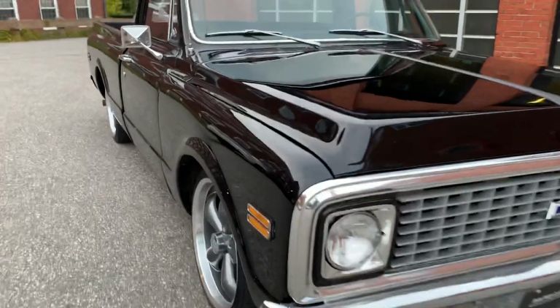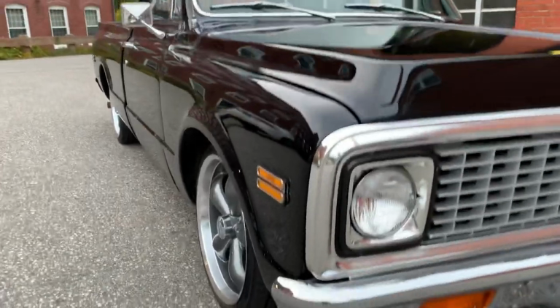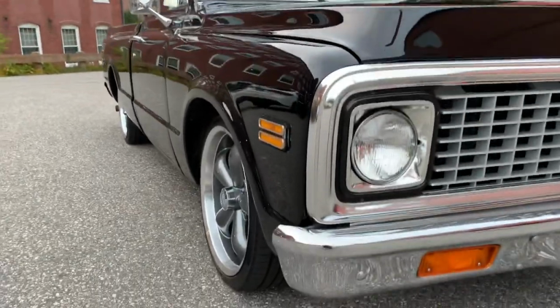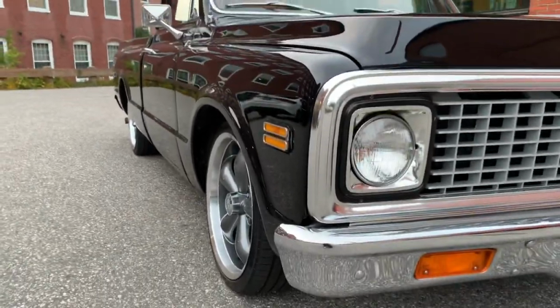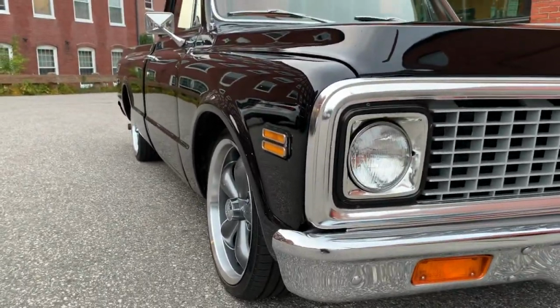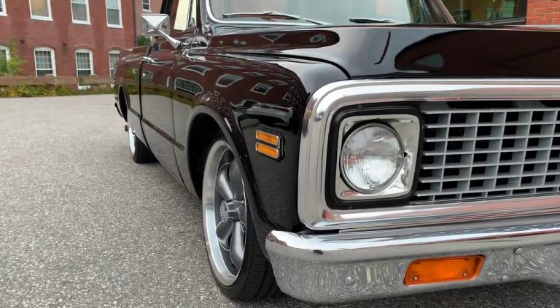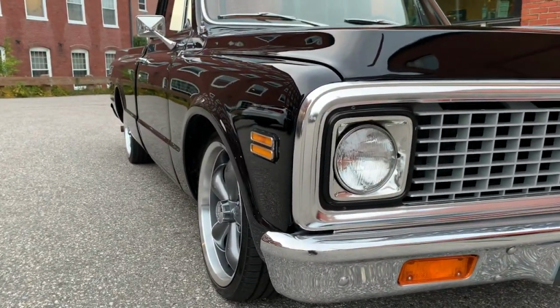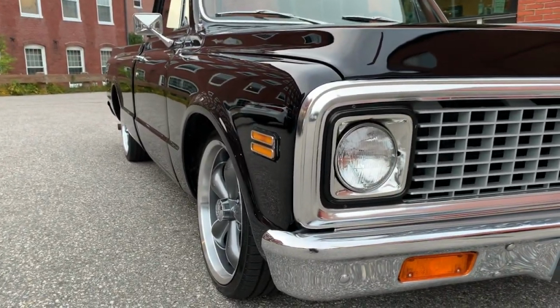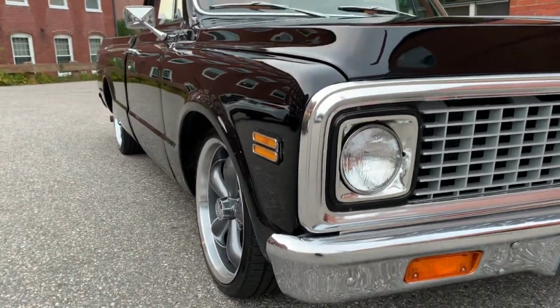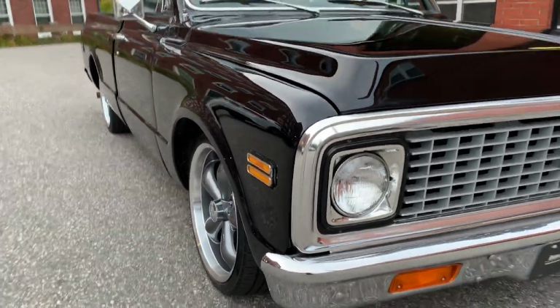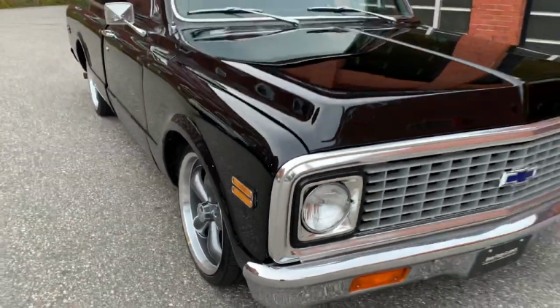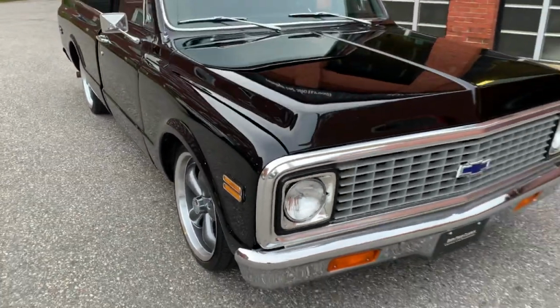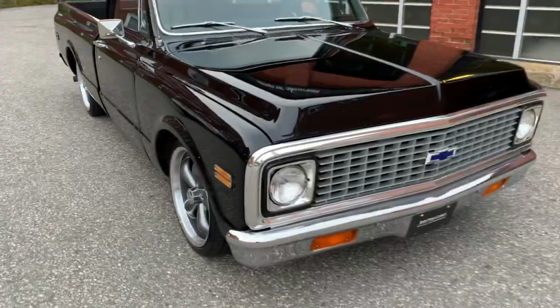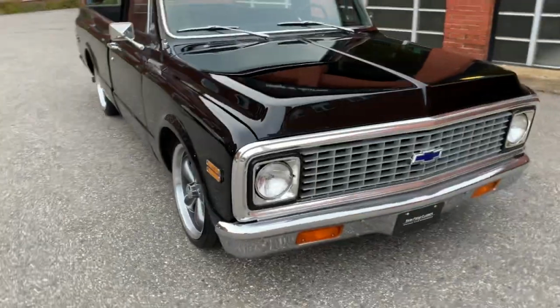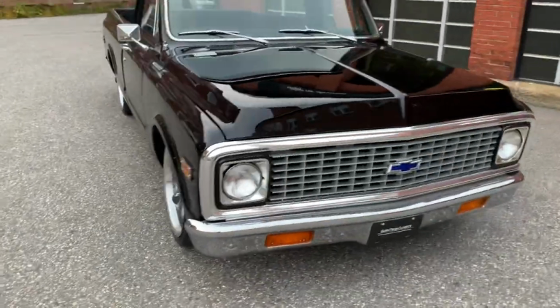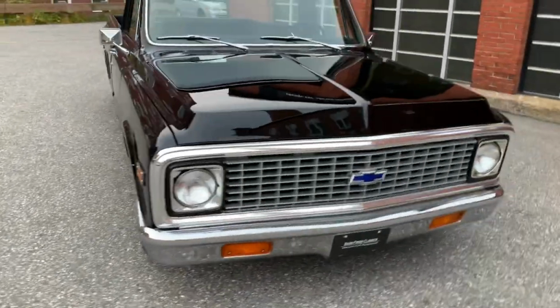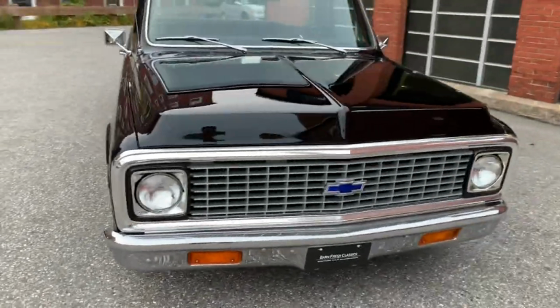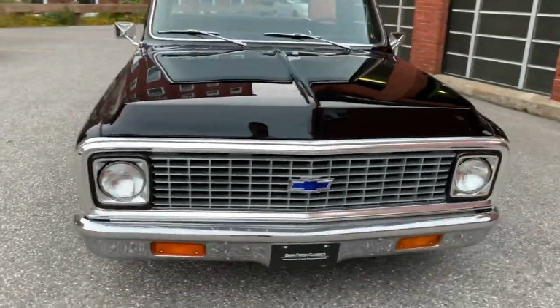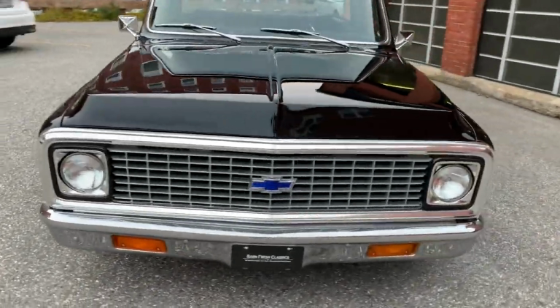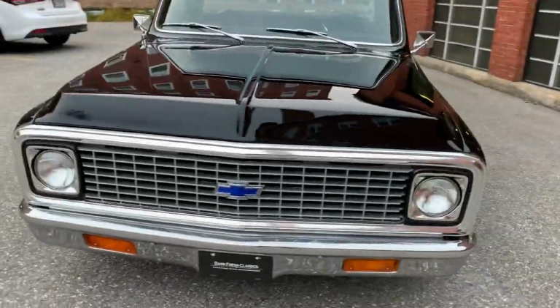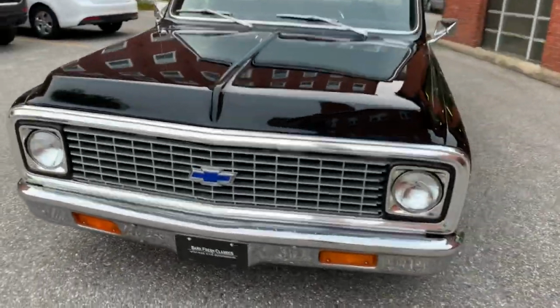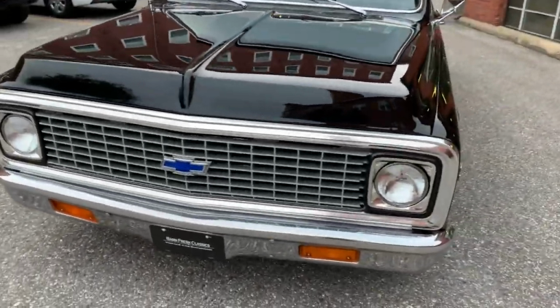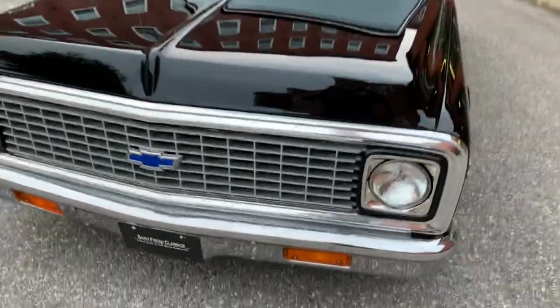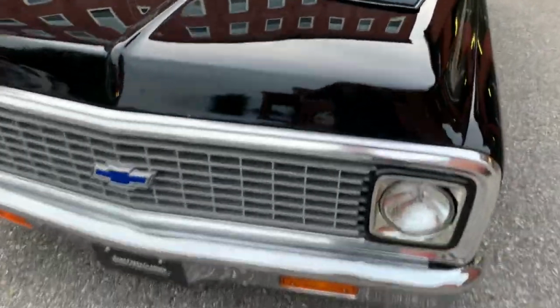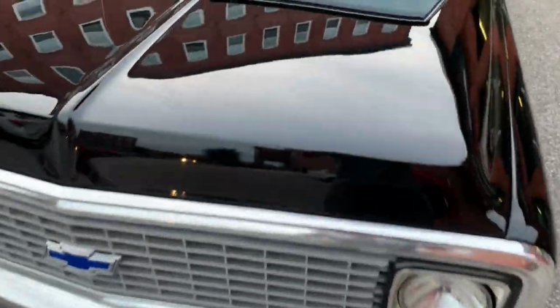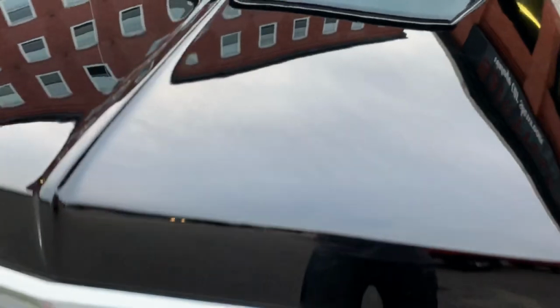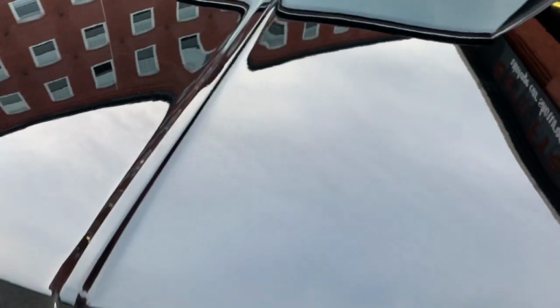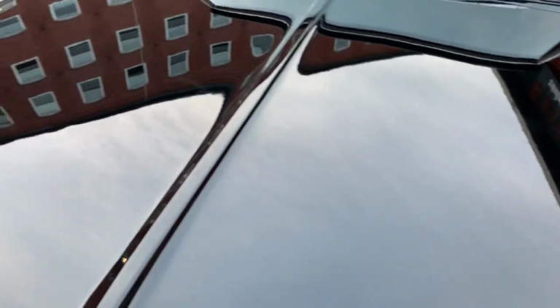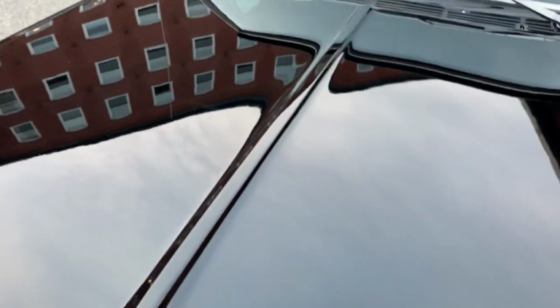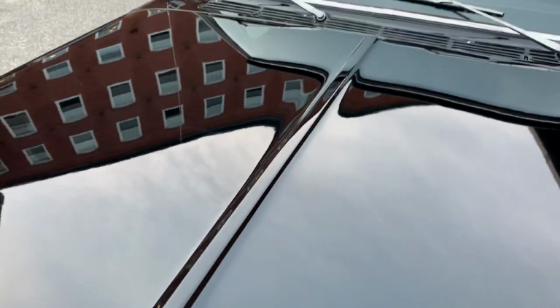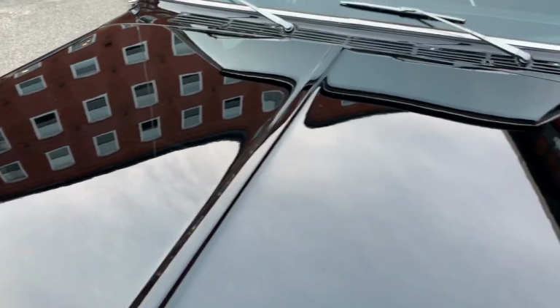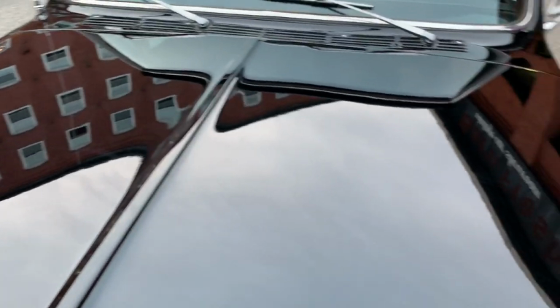Nice, vivid black paint, beautiful body and paint, laser straight, no rust issues, no blistering, nothing. Look at the hood — you can see the building perfectly reflected in it.